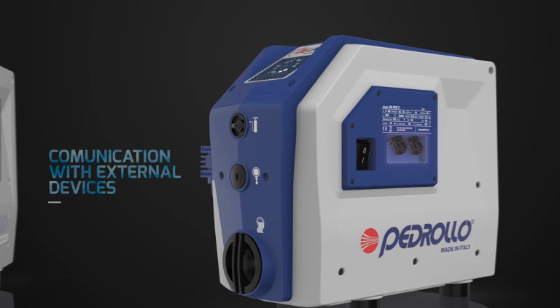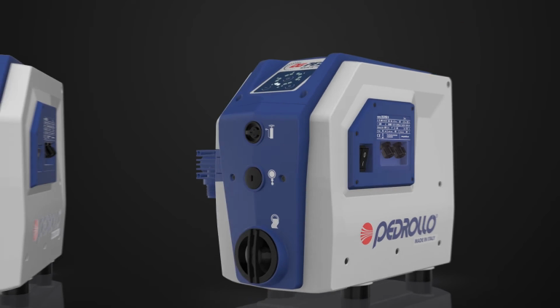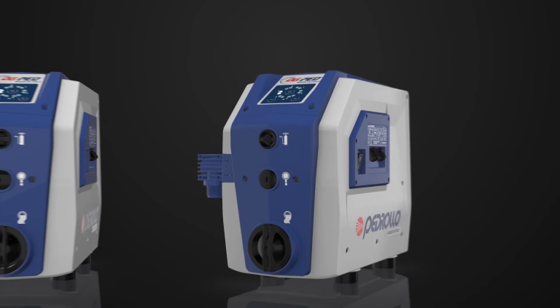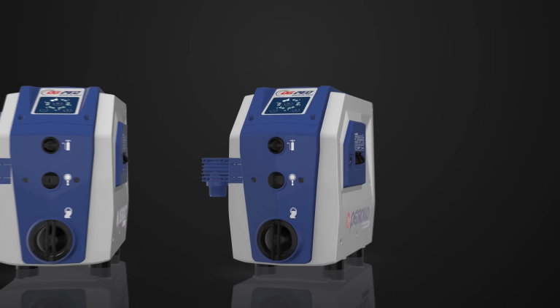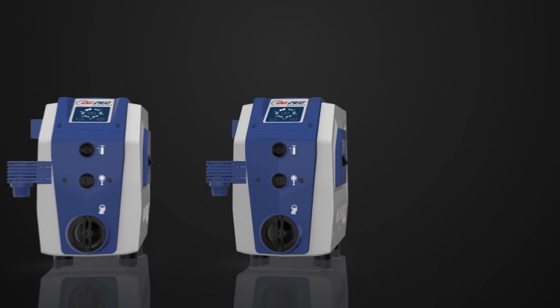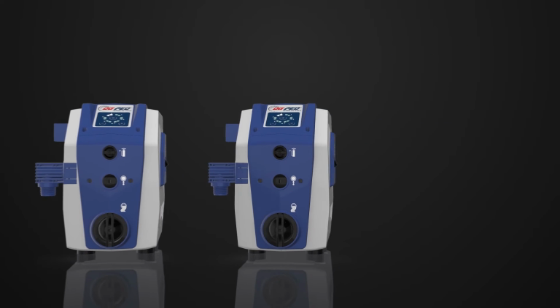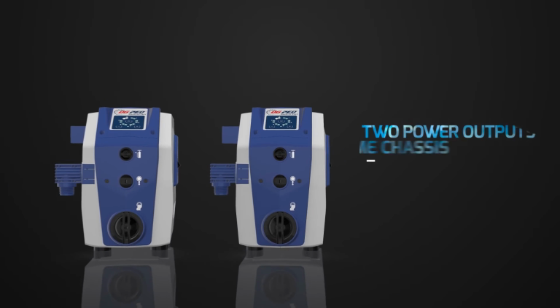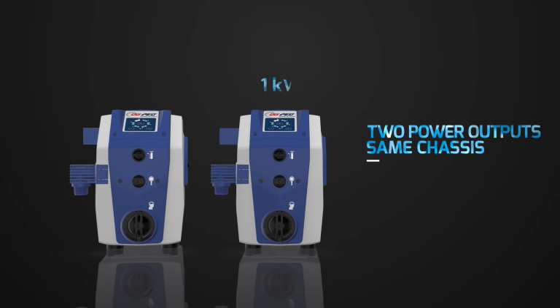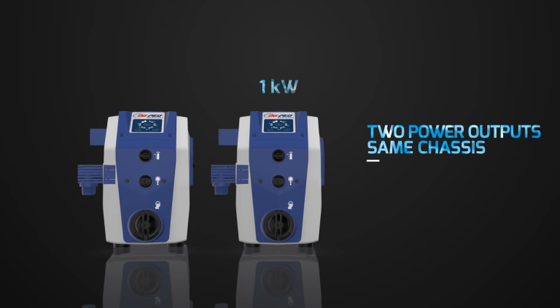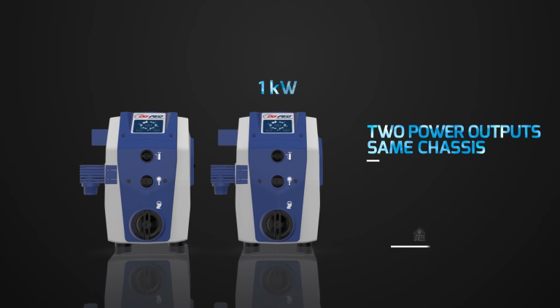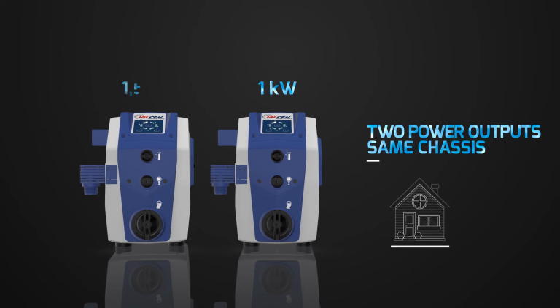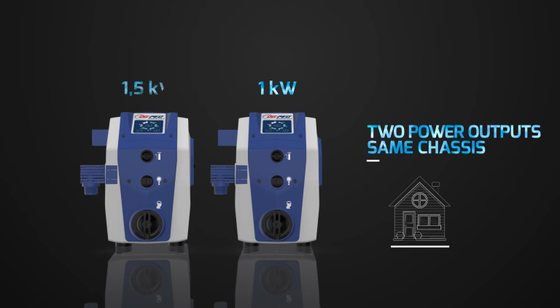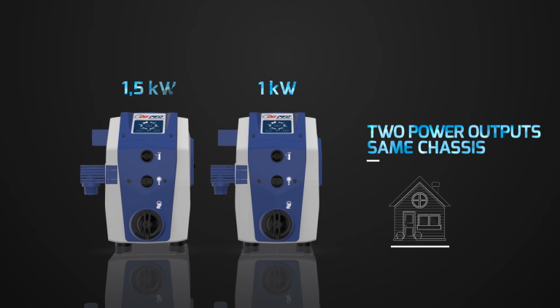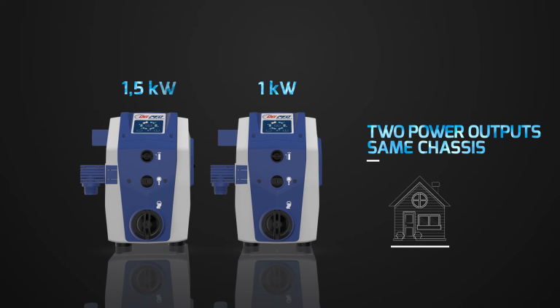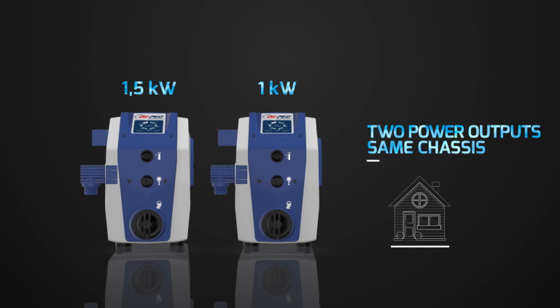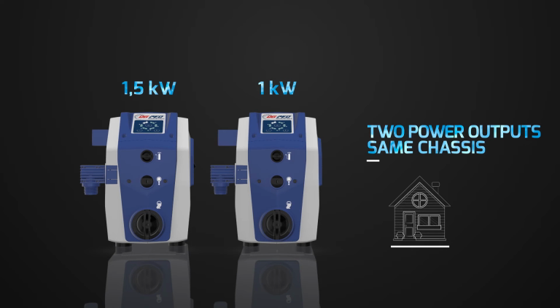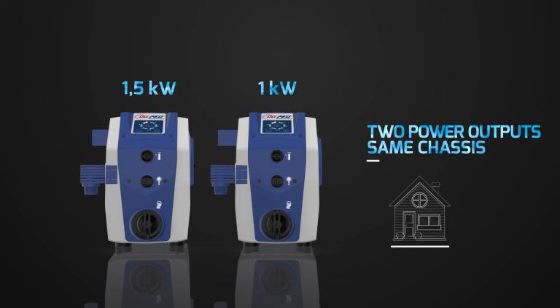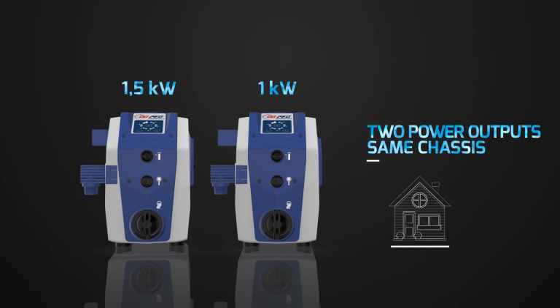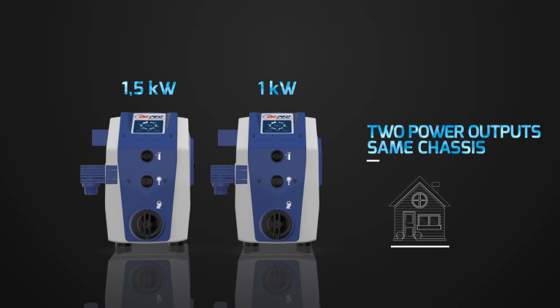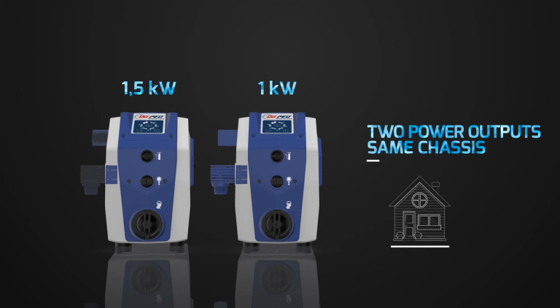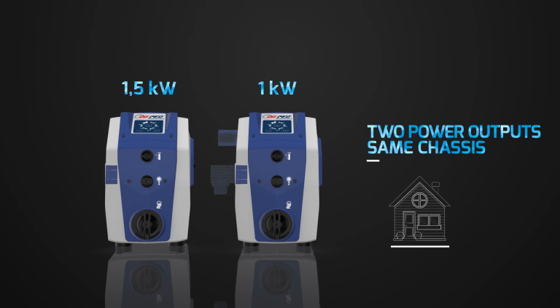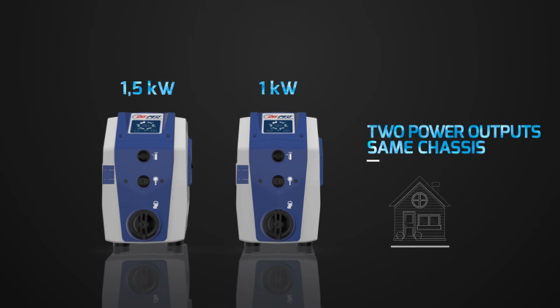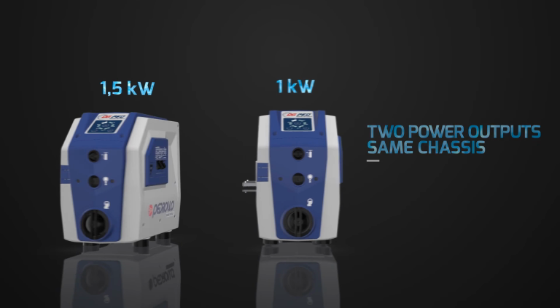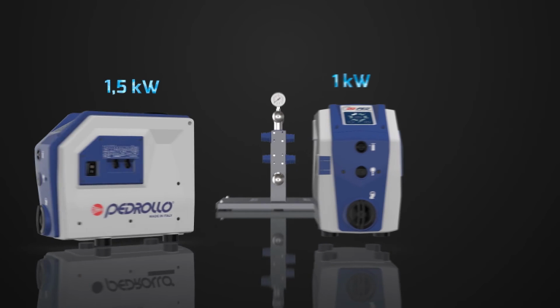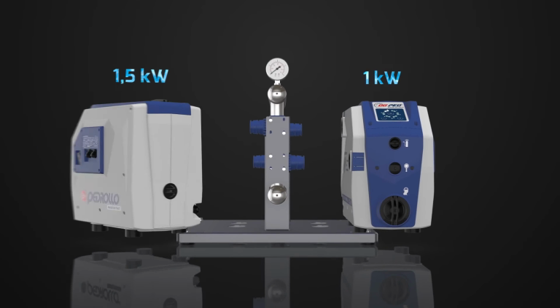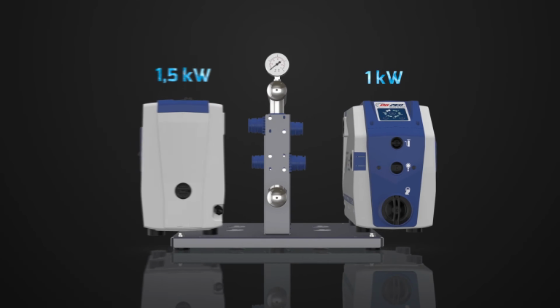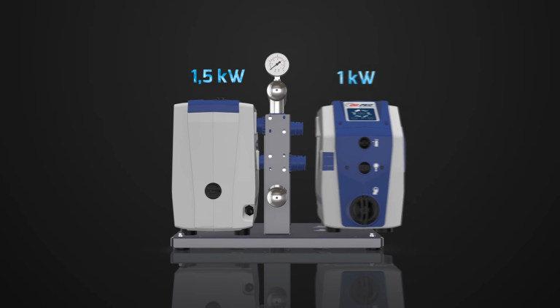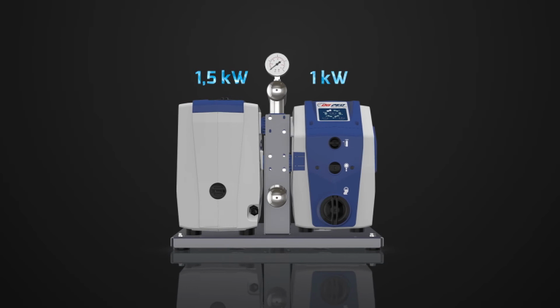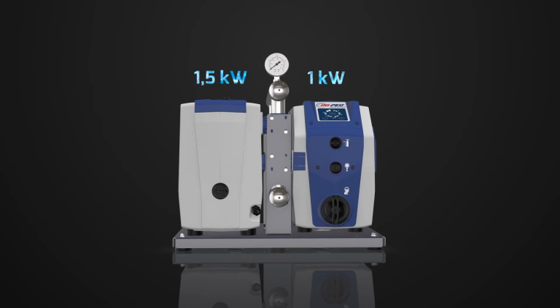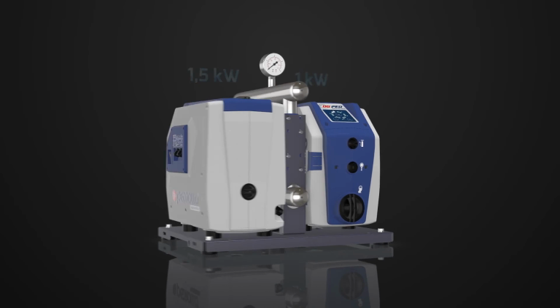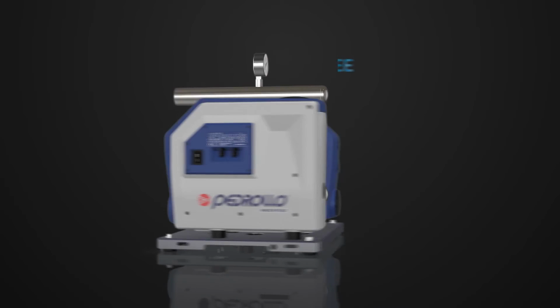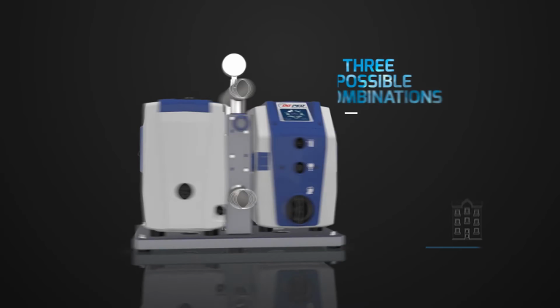Do you require more power? As well as the 1kW model, there is also the 1.5kW model of the same compact size. What is more, you can assemble two pumps as a single group of pumps in order to satisfy all the demands.